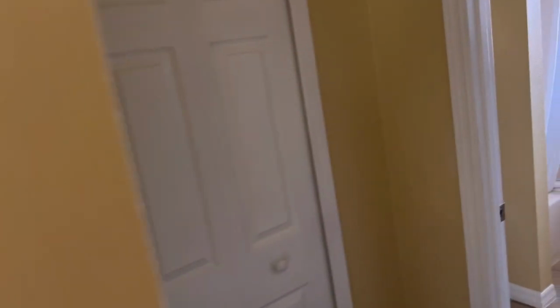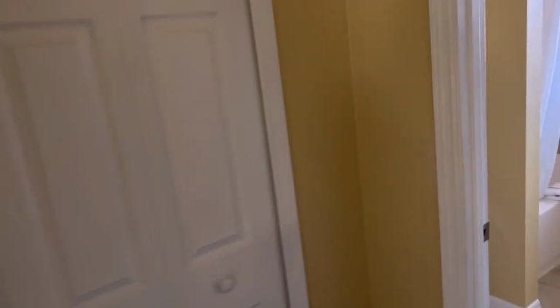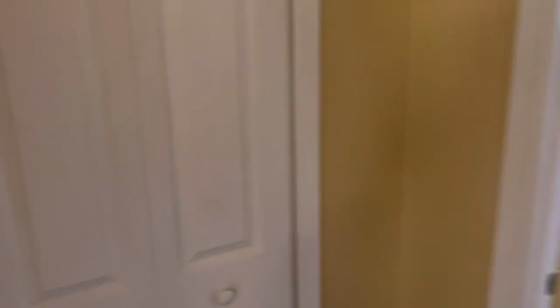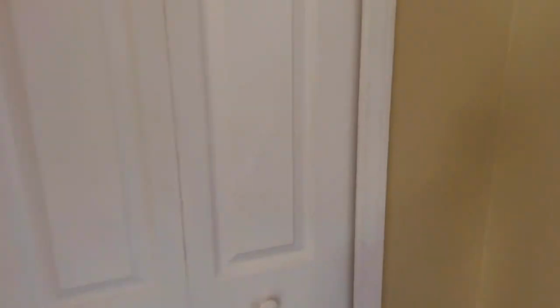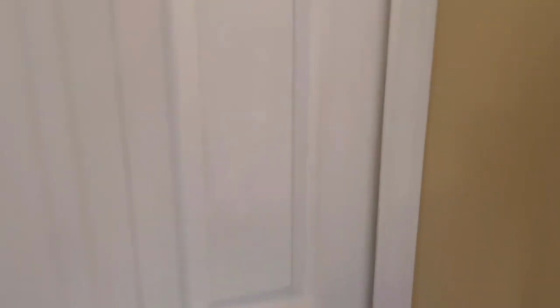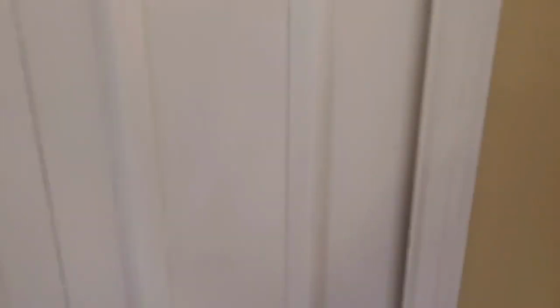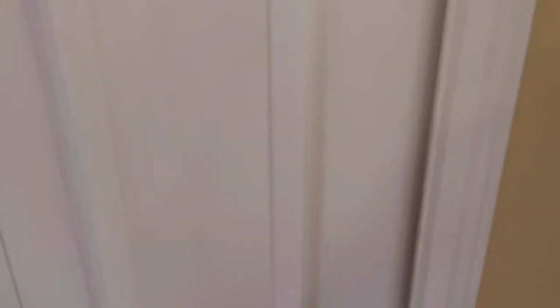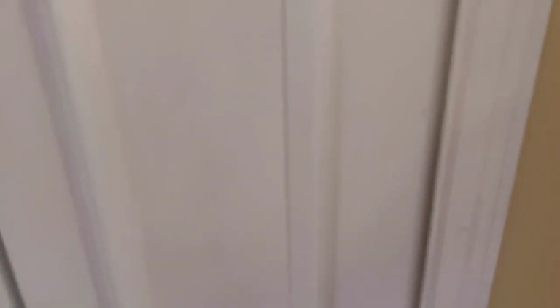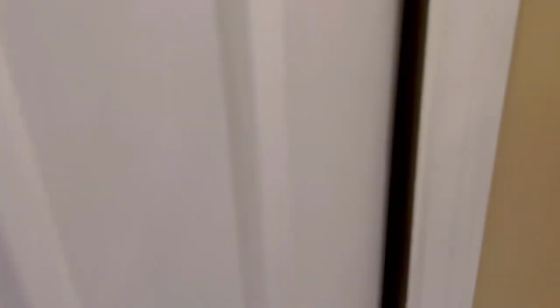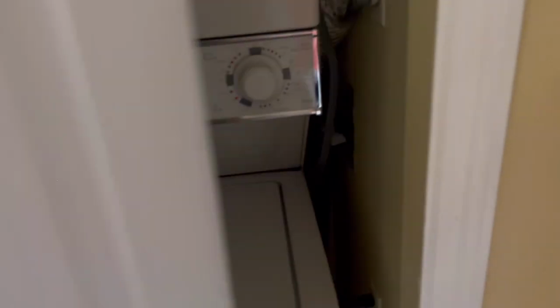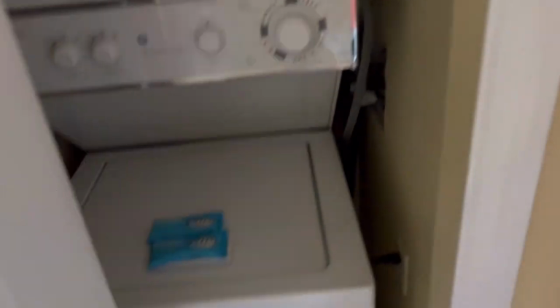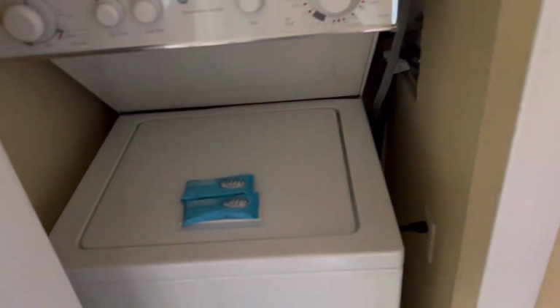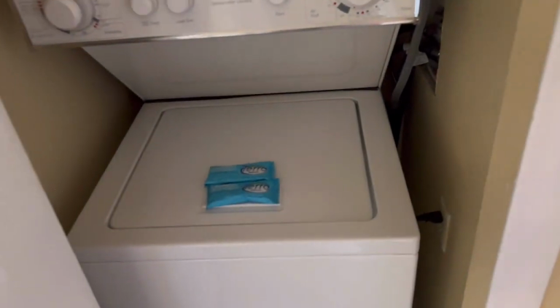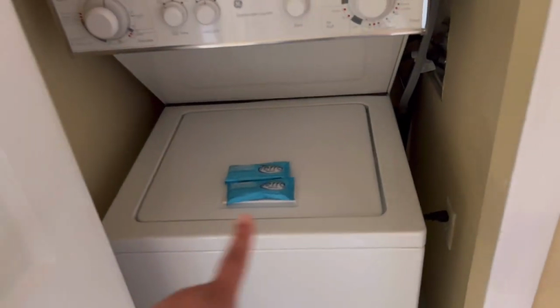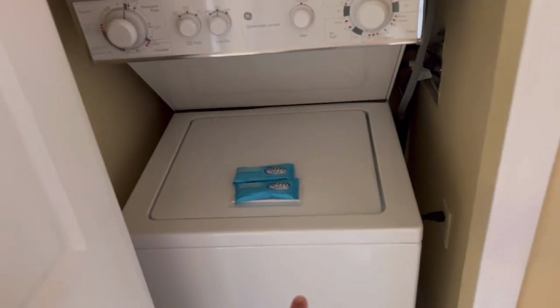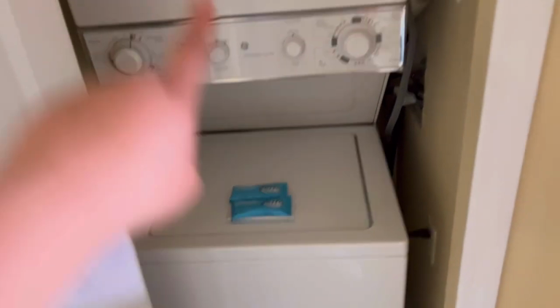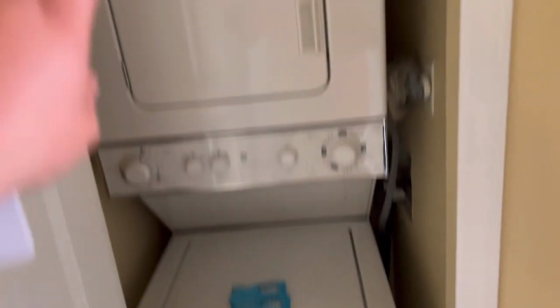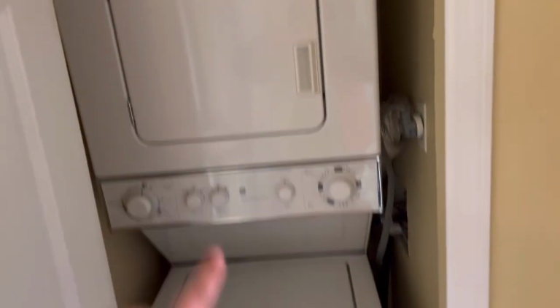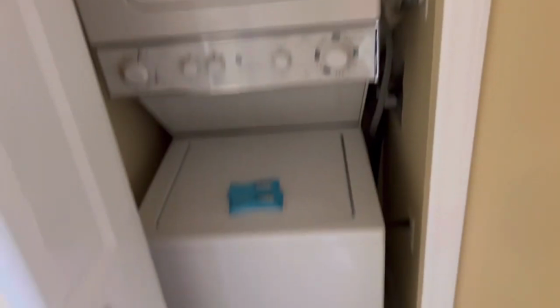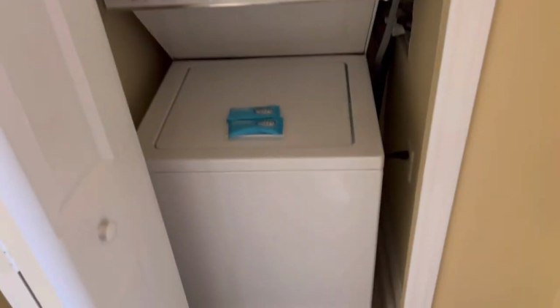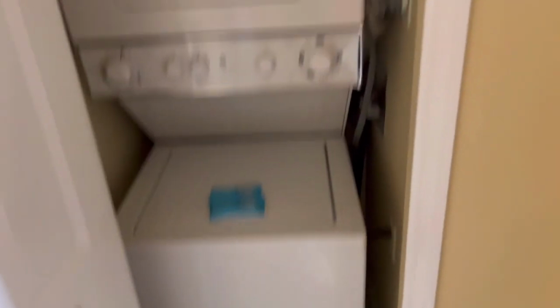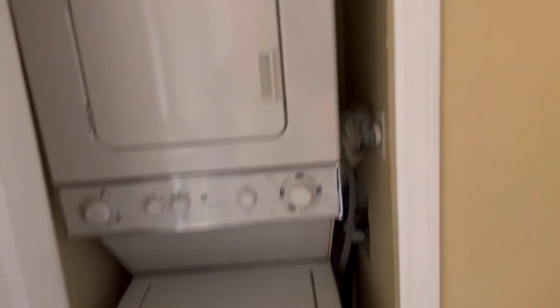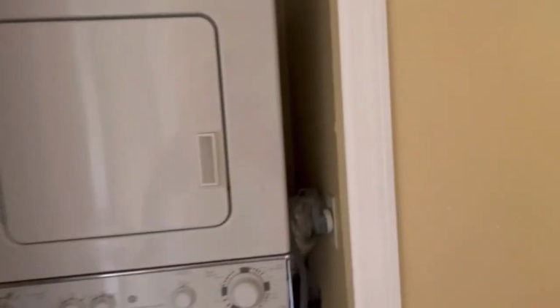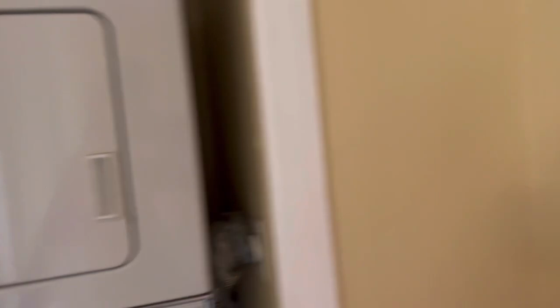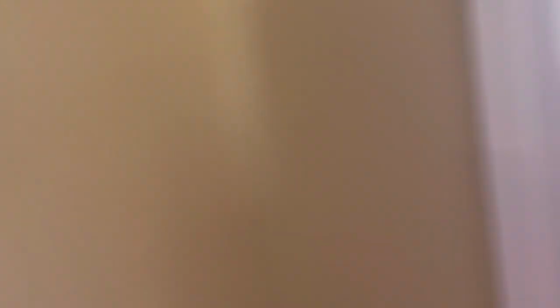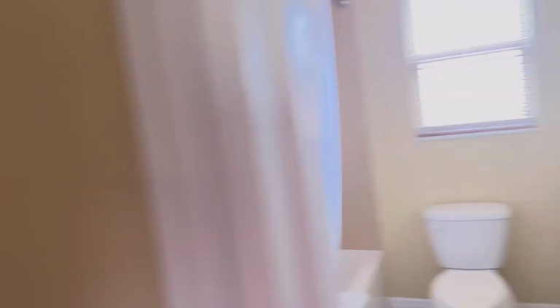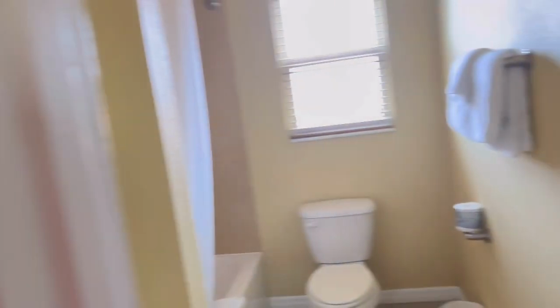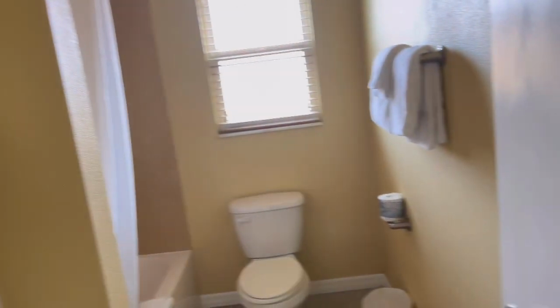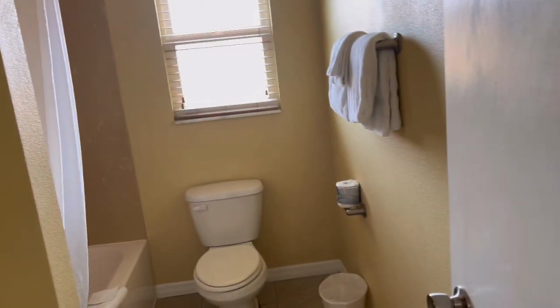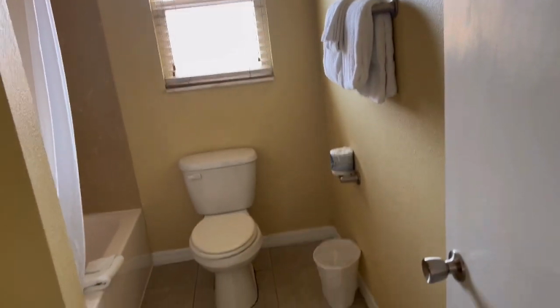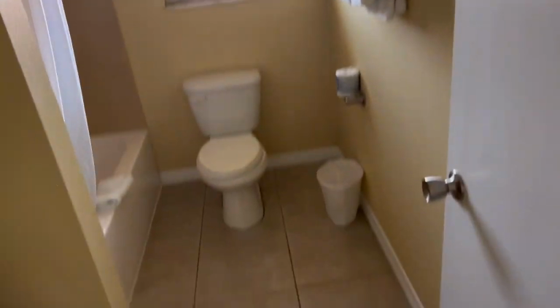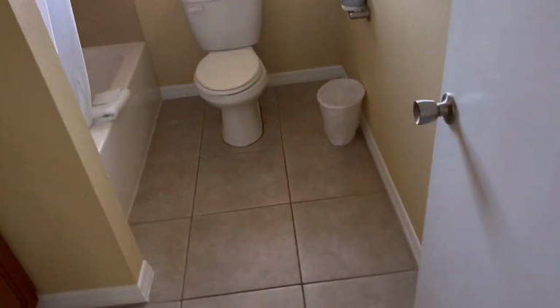Now we're gonna go to the other side. I believe here's where they got the laundry — yep, lavadora y secadora — washer and dryer. And they have another bathroom right here — otro baño.